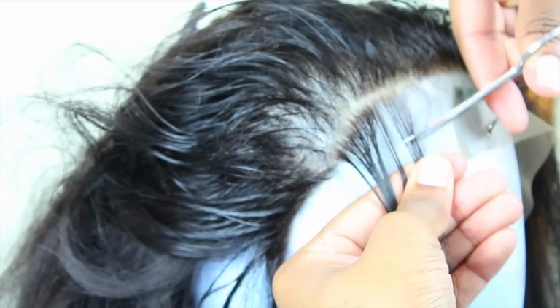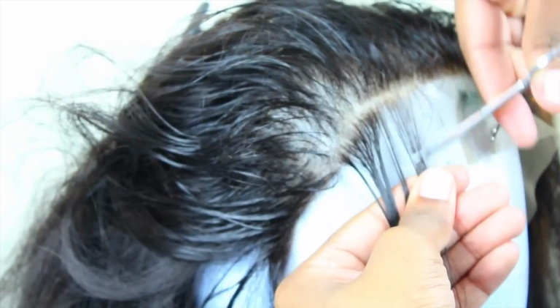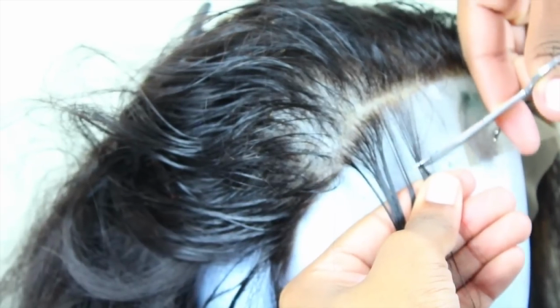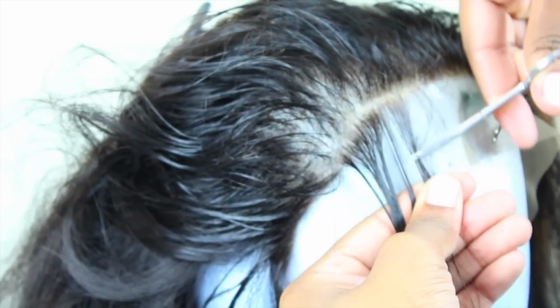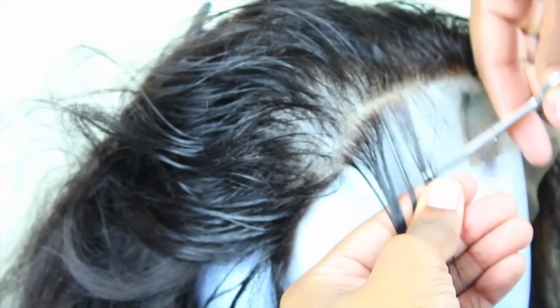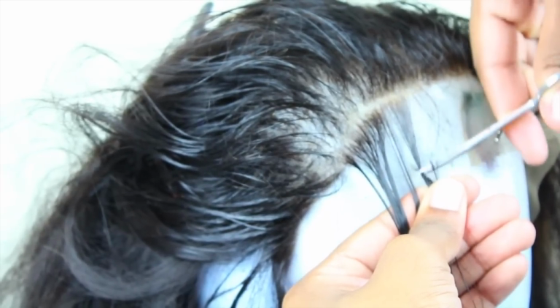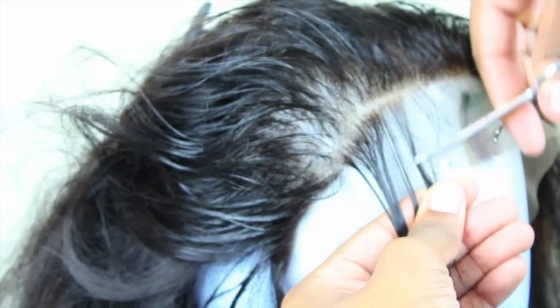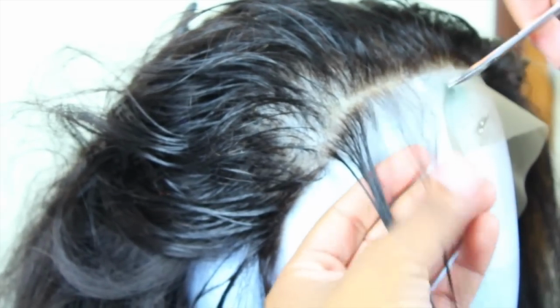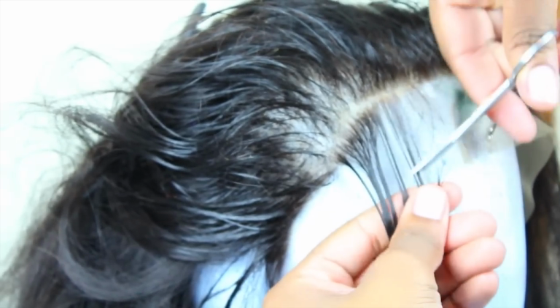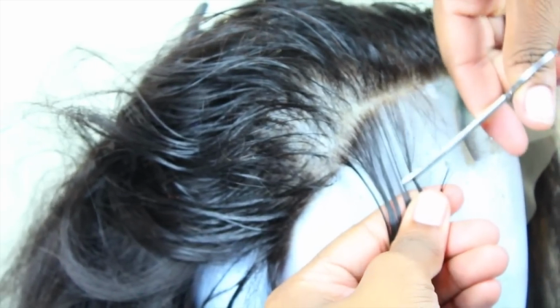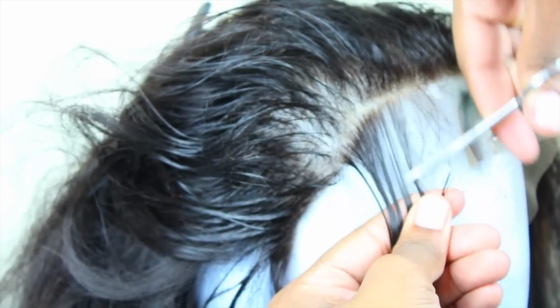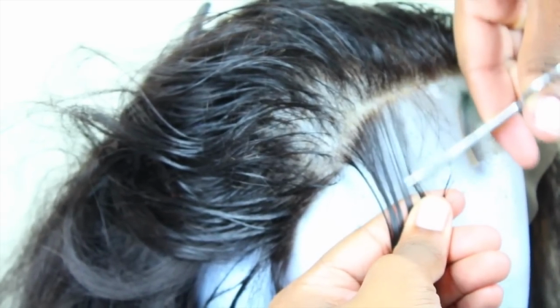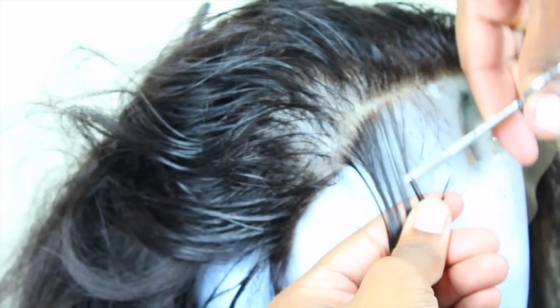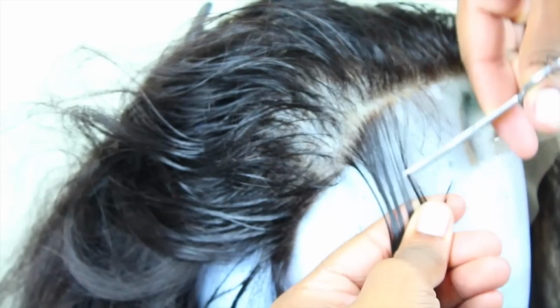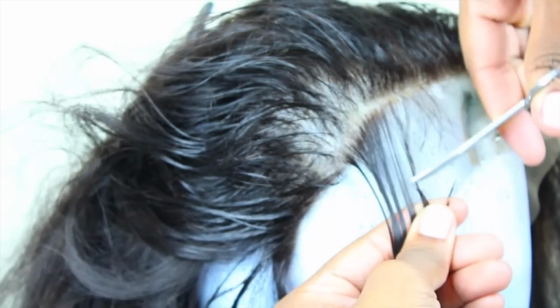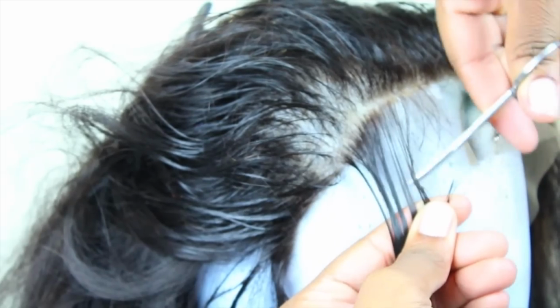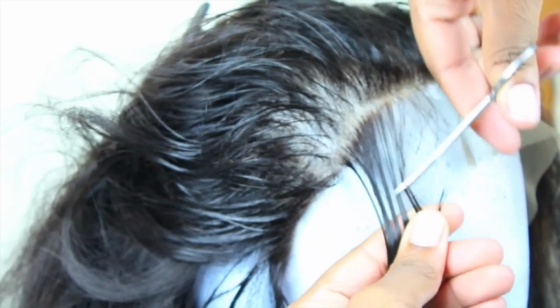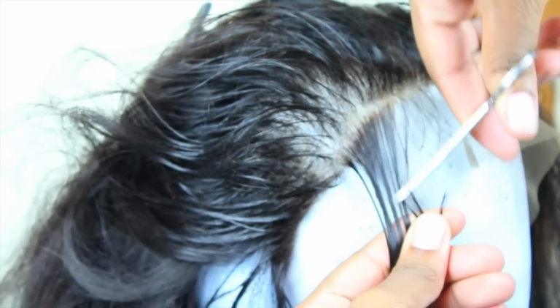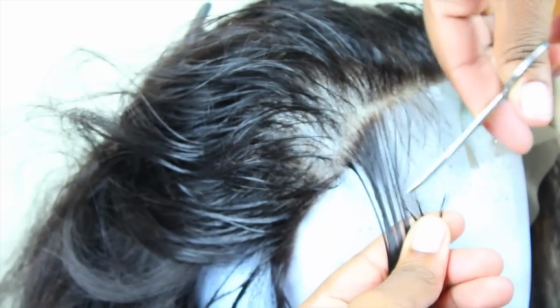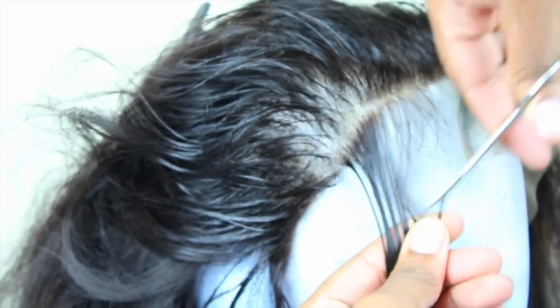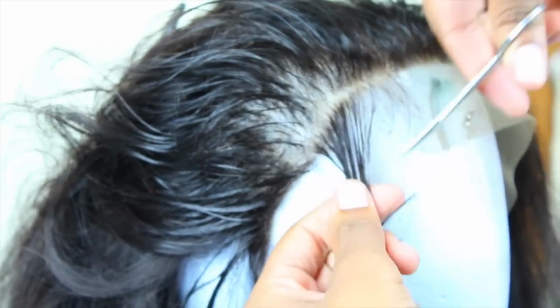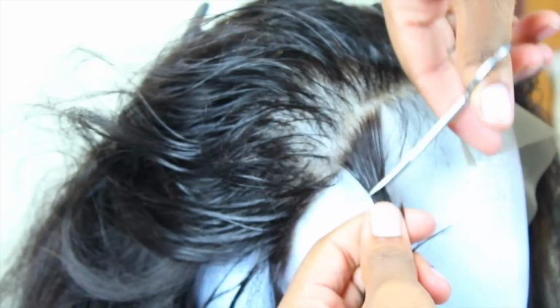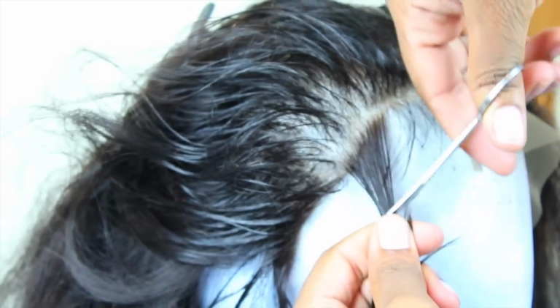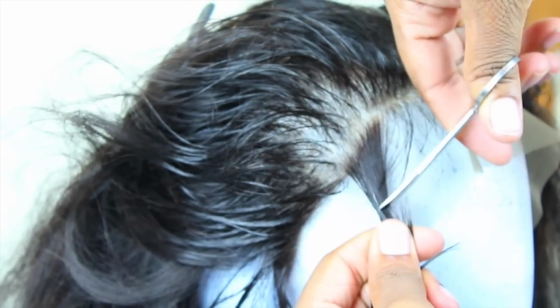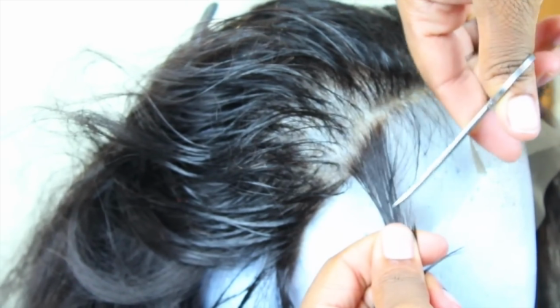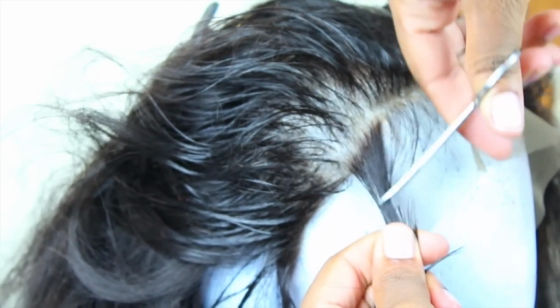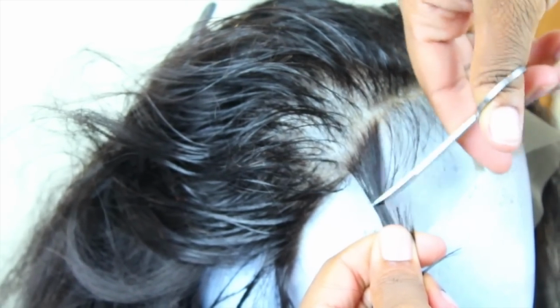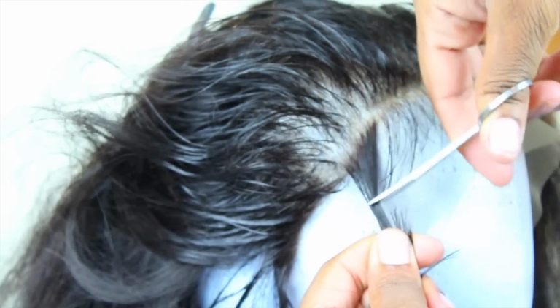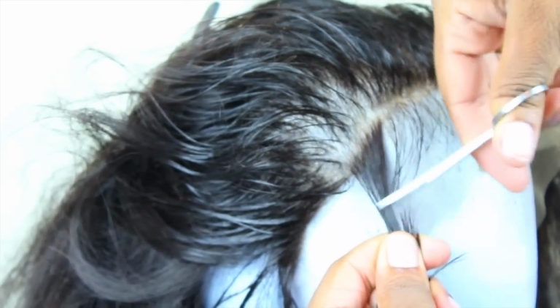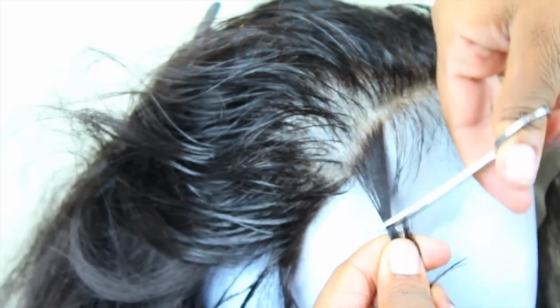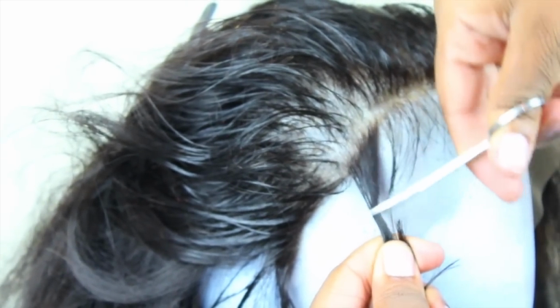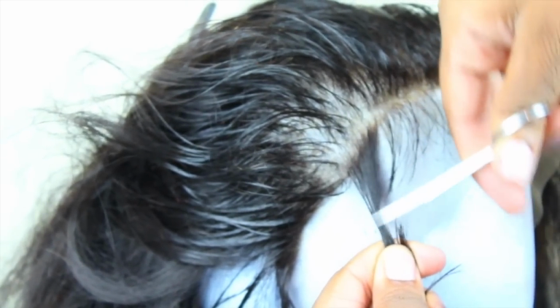I'm using what I think are cuticle scissors — though I never understood why they're called cuticle scissors because I wouldn't use a pair of scissors on my cuticle. Anyway.